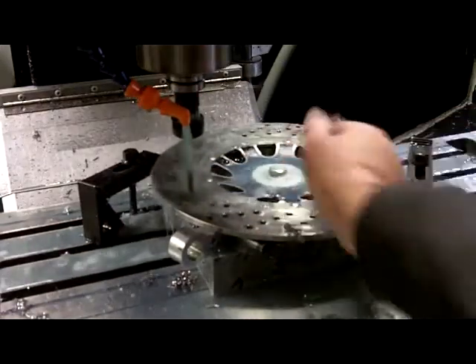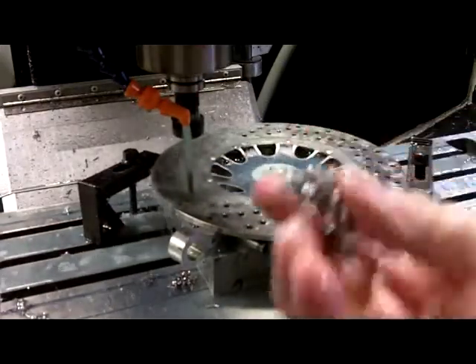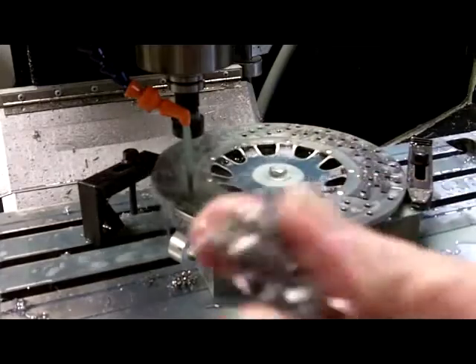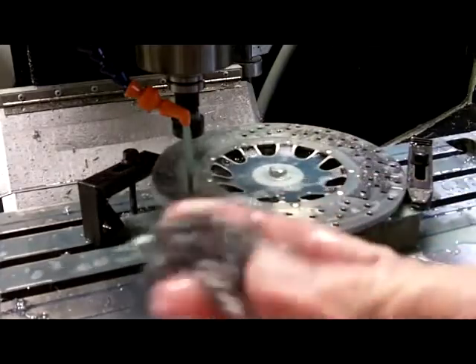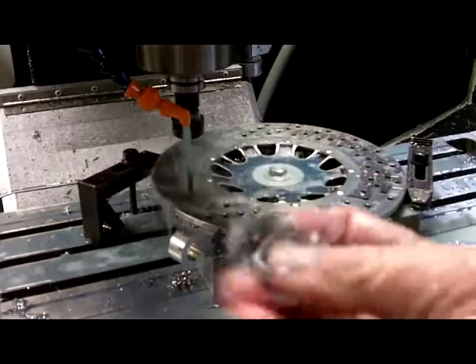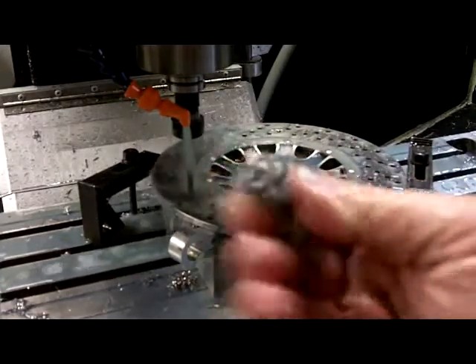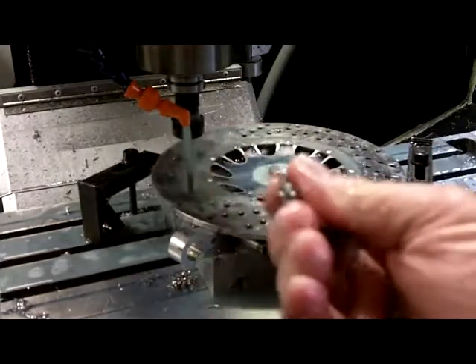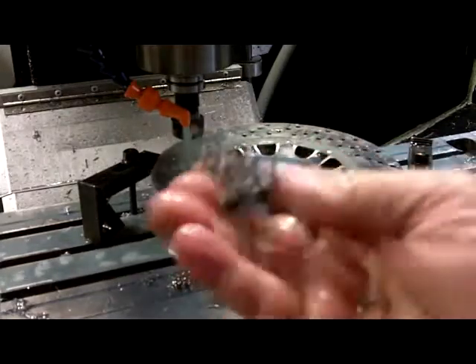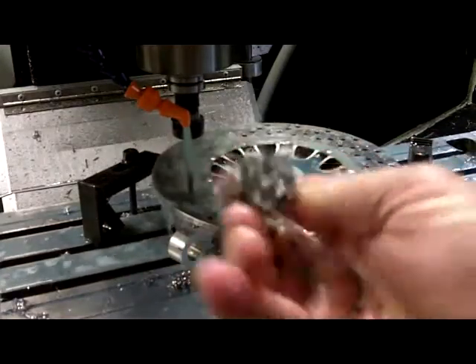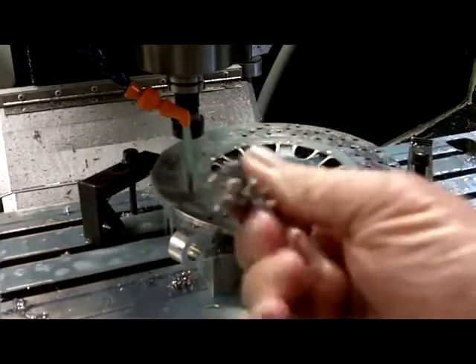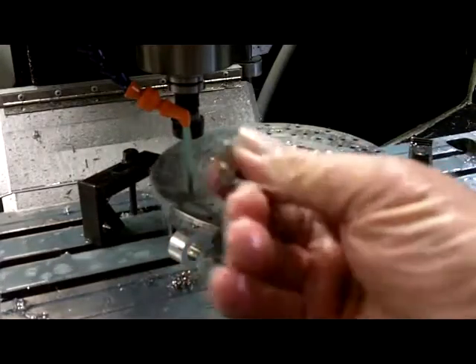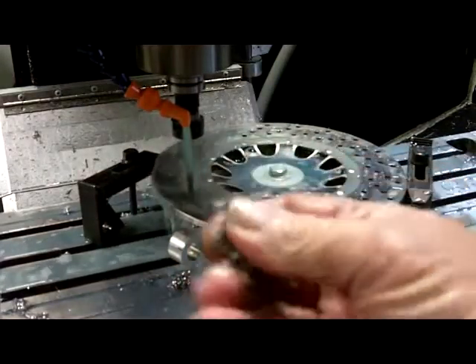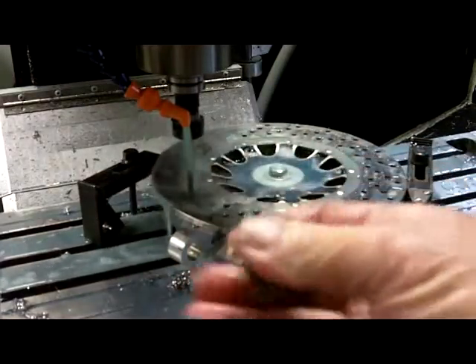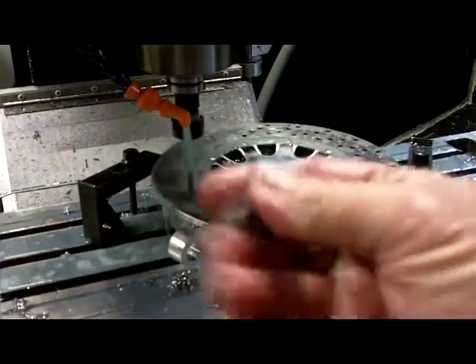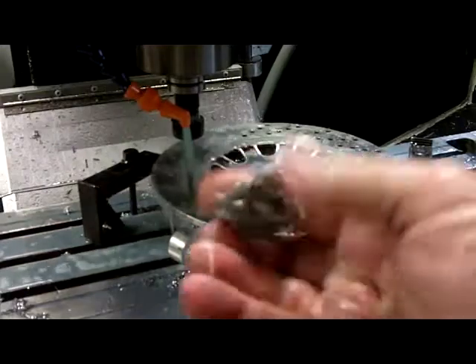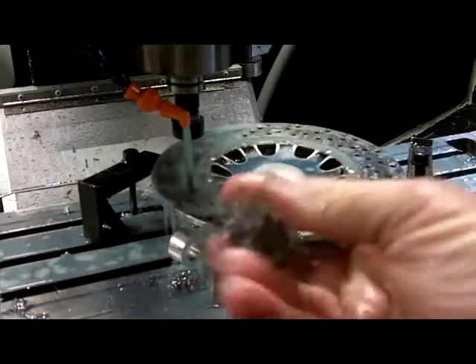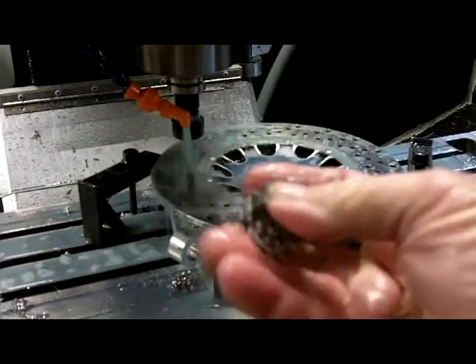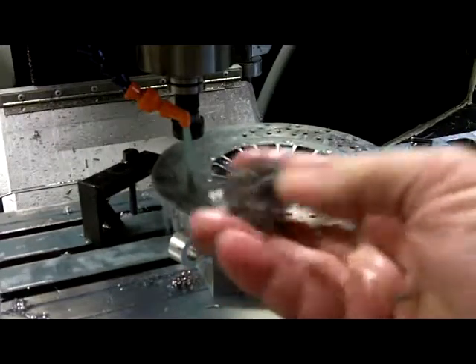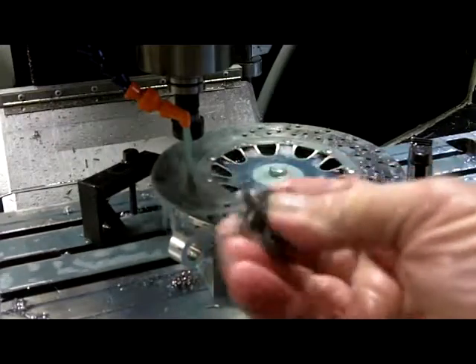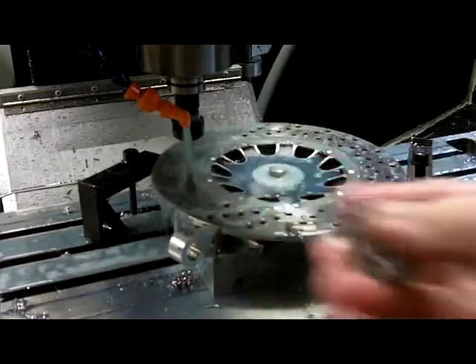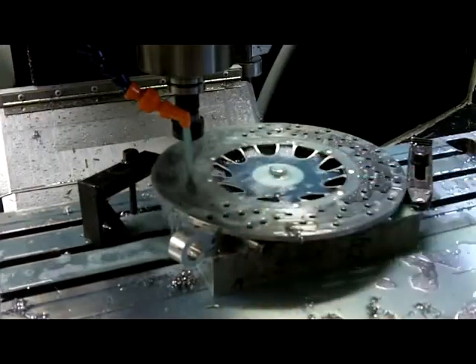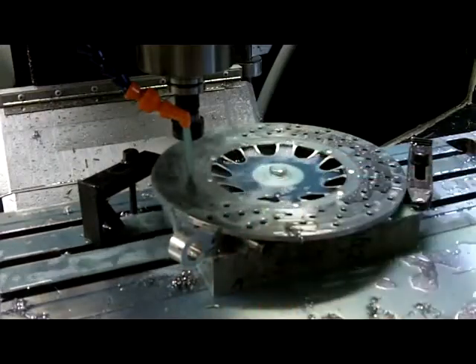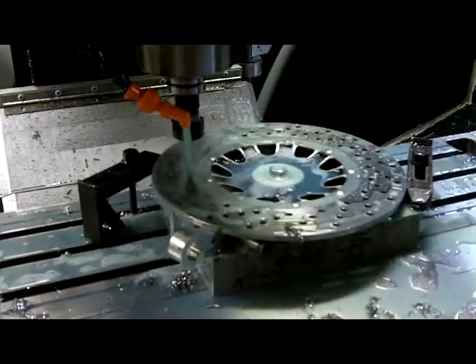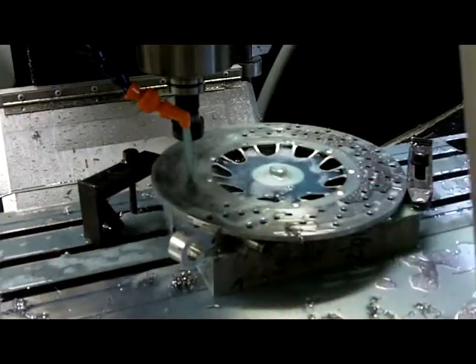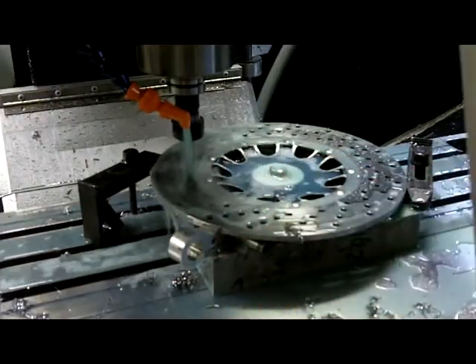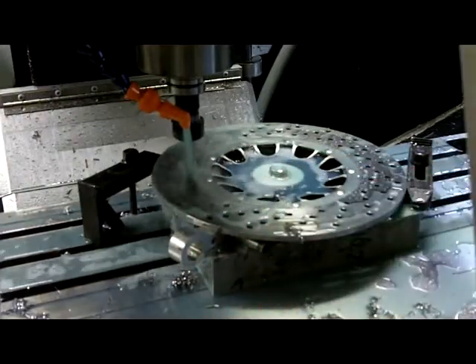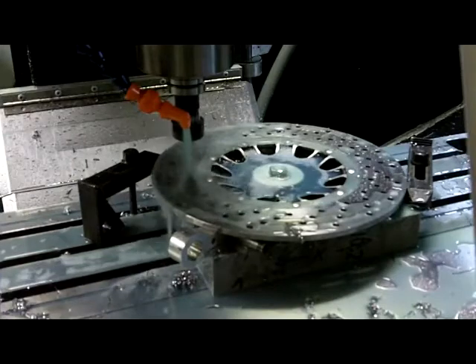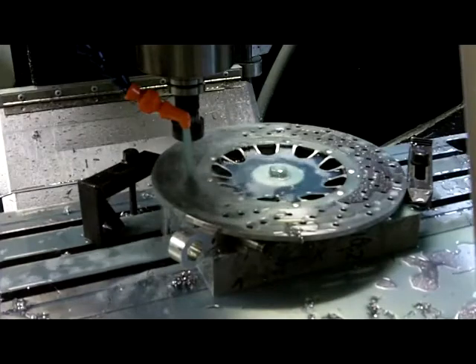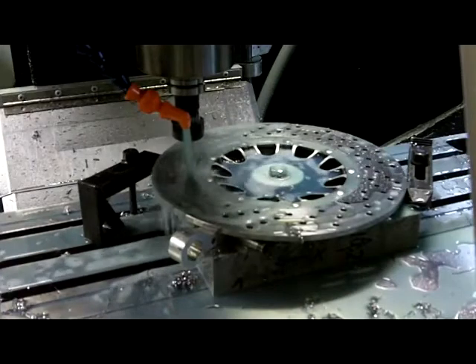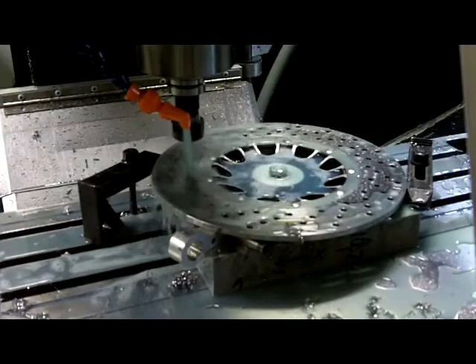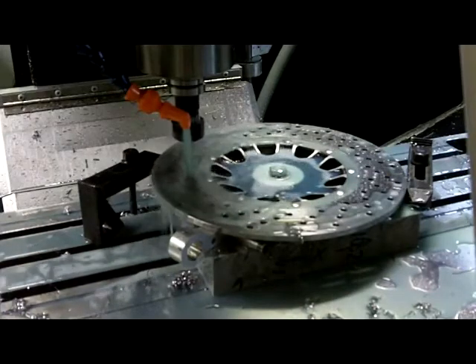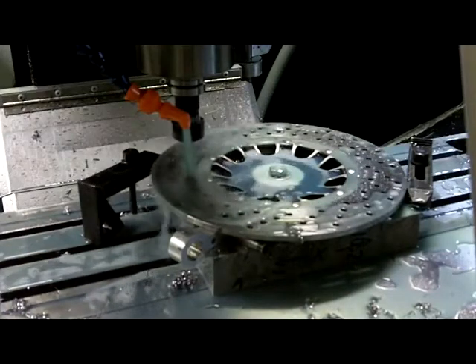The problem is — or the difference is — this stuff's real soft. It's not sharp and doesn't cut. Very soft. Everything I've read about titanium describes it that way.